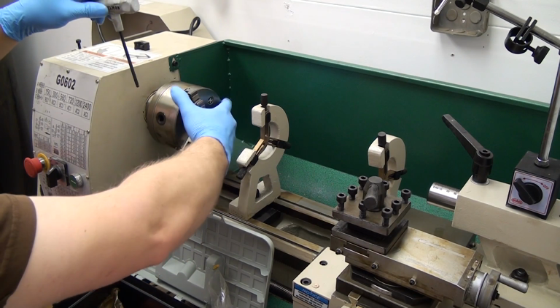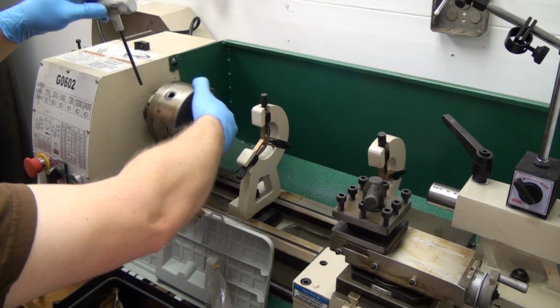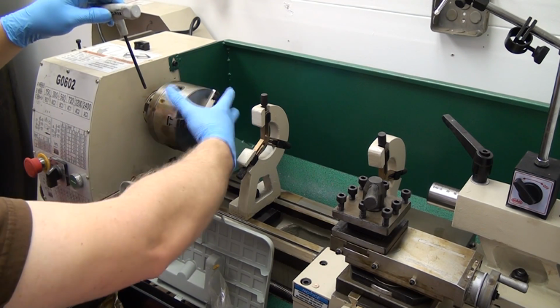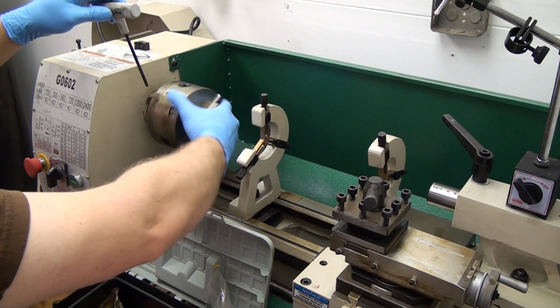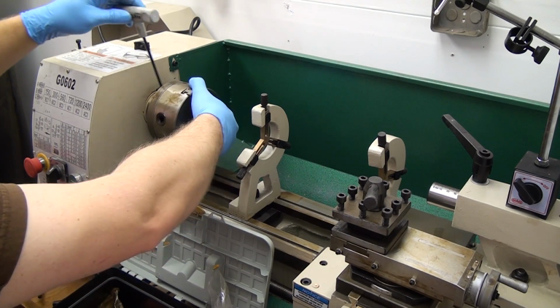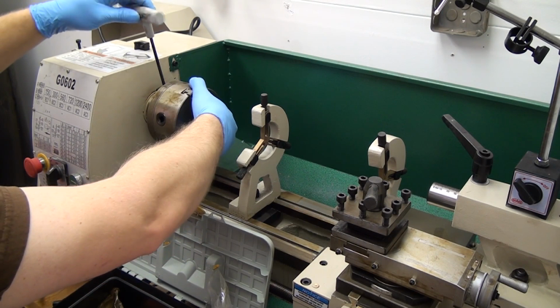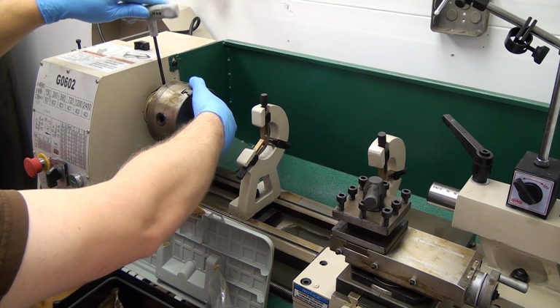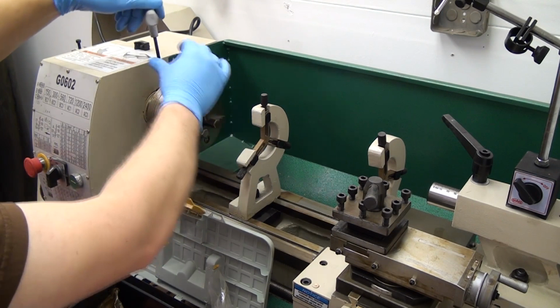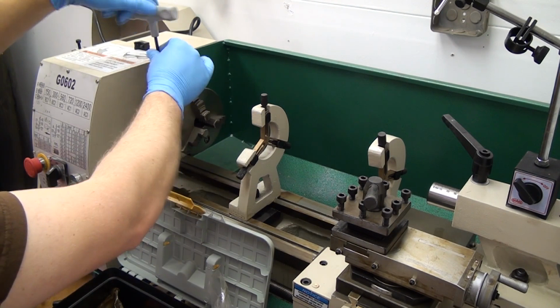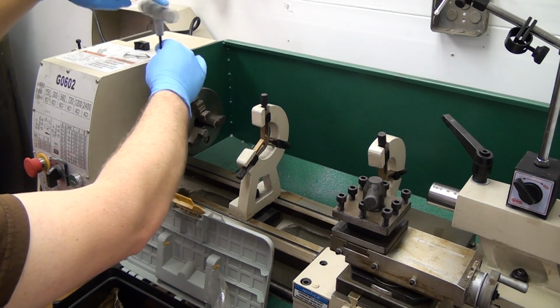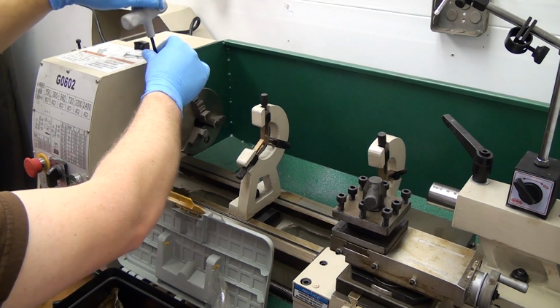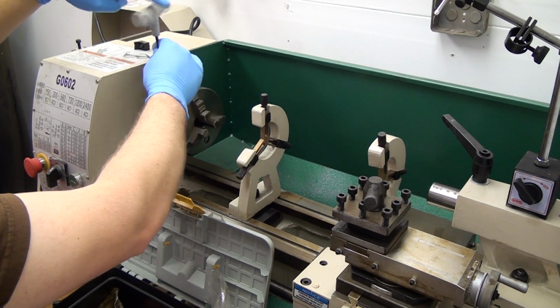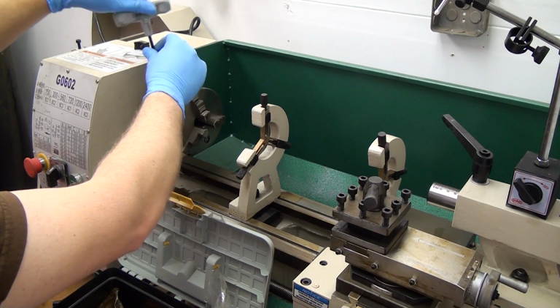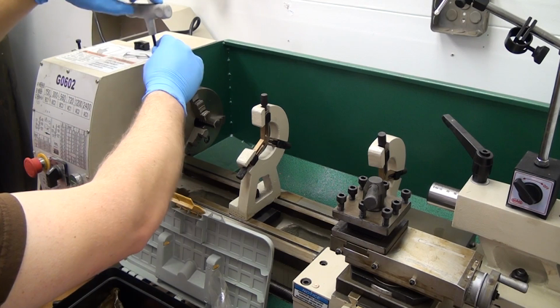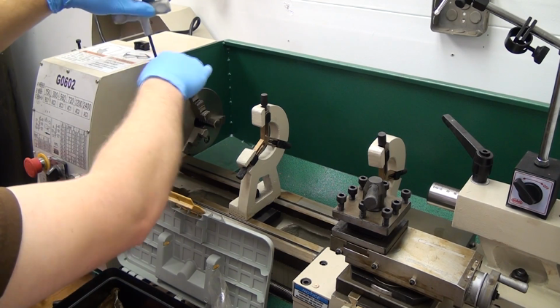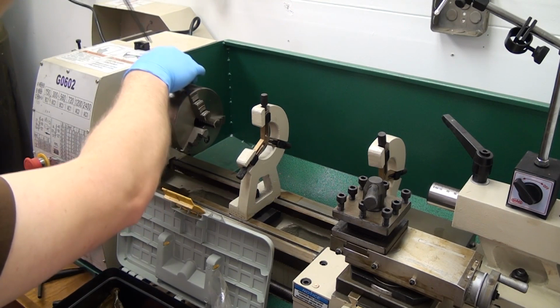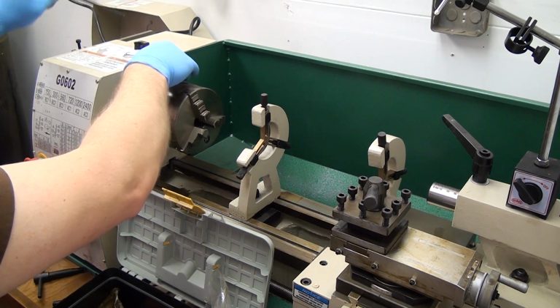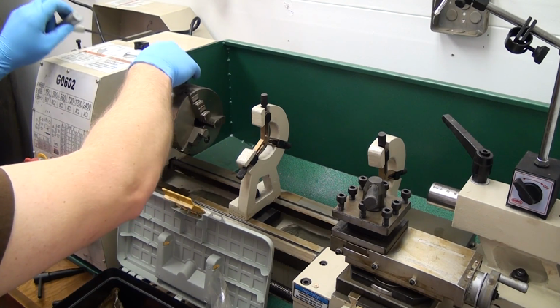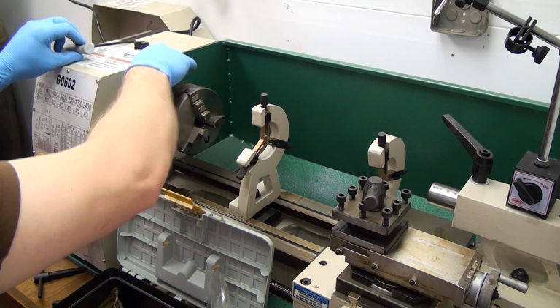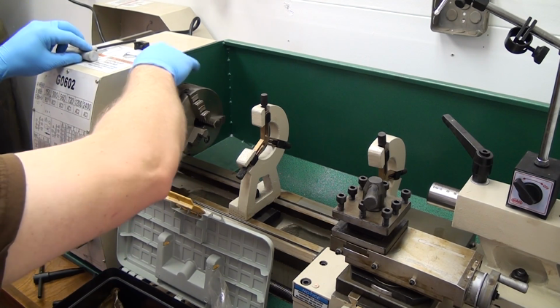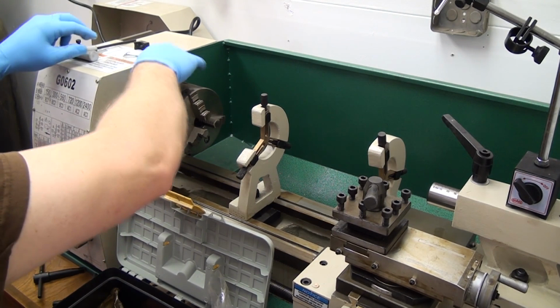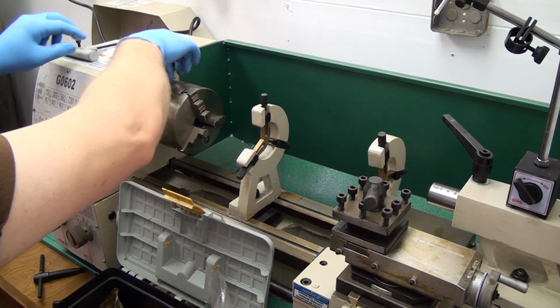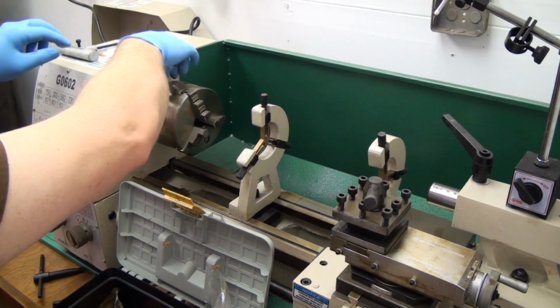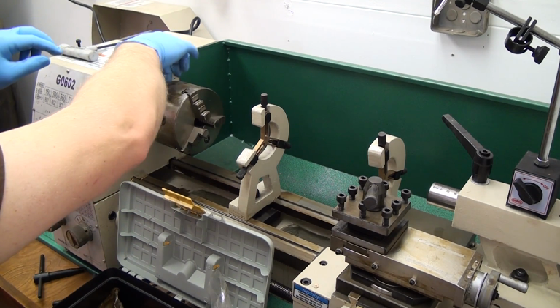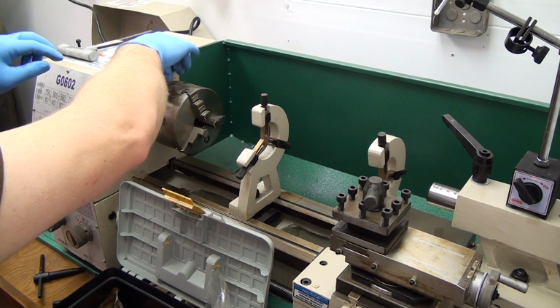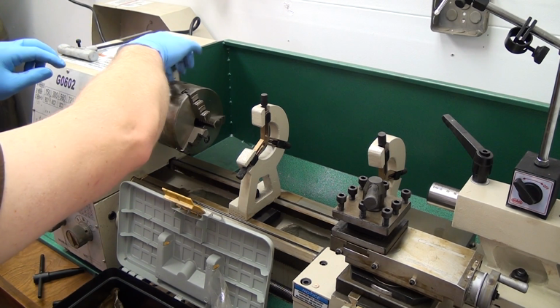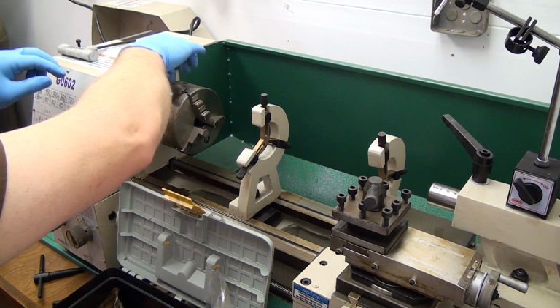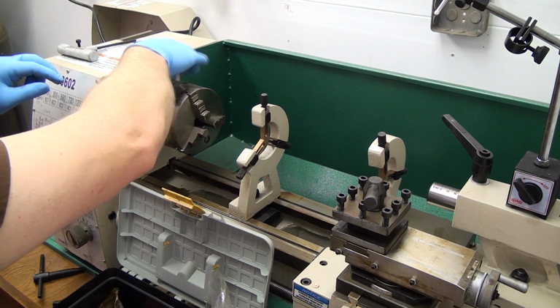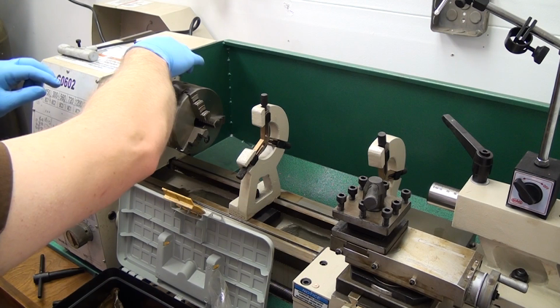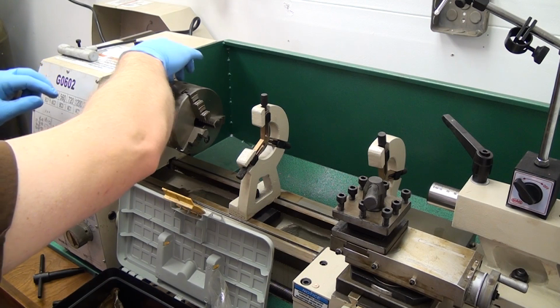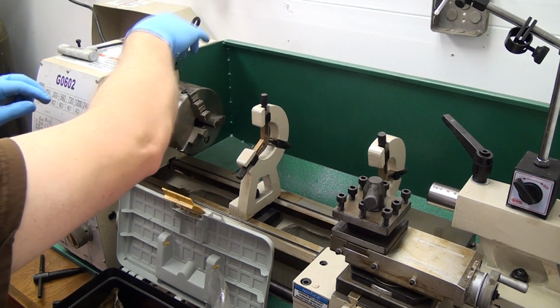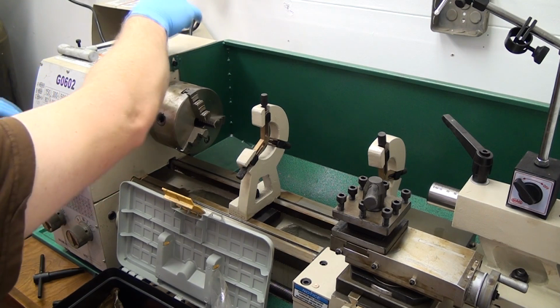Afterwards, go ahead and remove these two 5mm Allen bolts, and you can see the little key — or chuck bracket or chuck hold-down or whatever you want to call it. Those come right off, no problem.